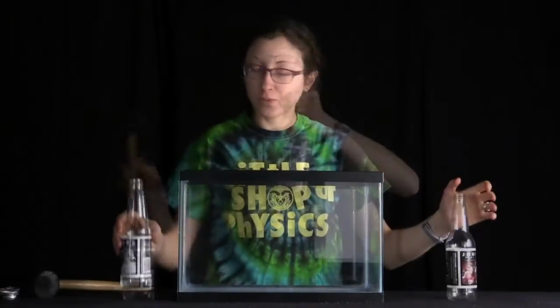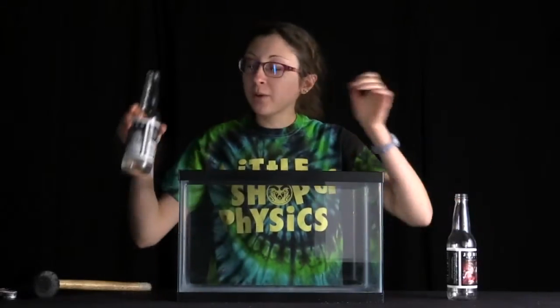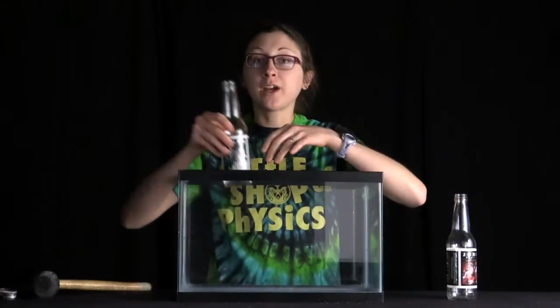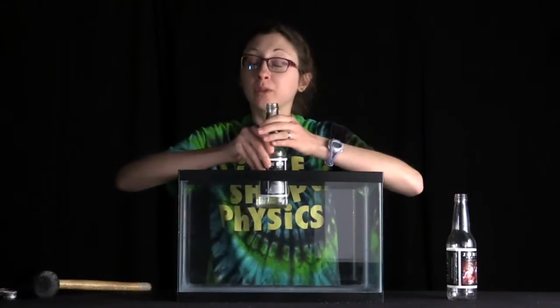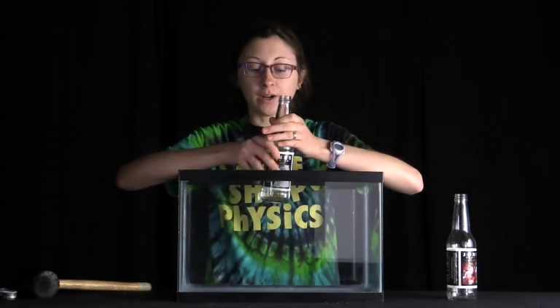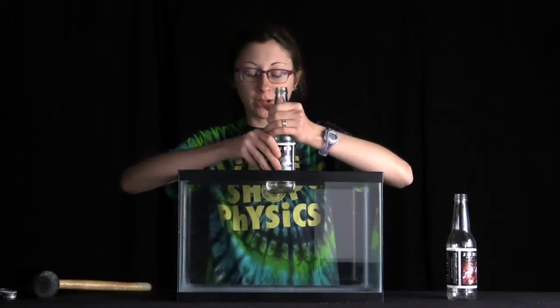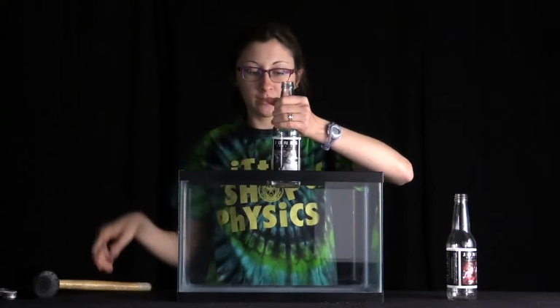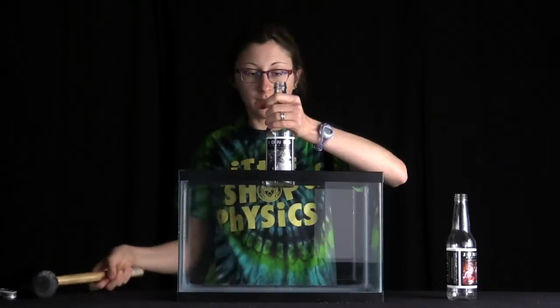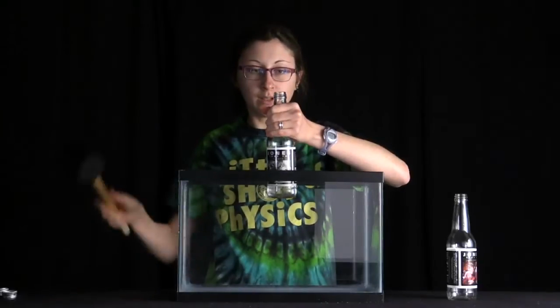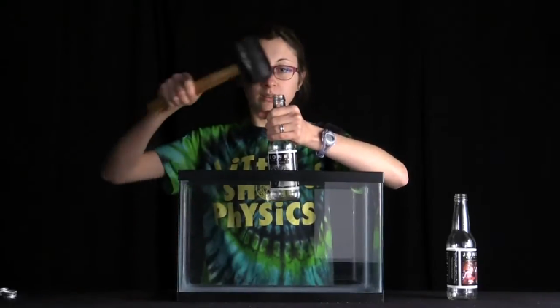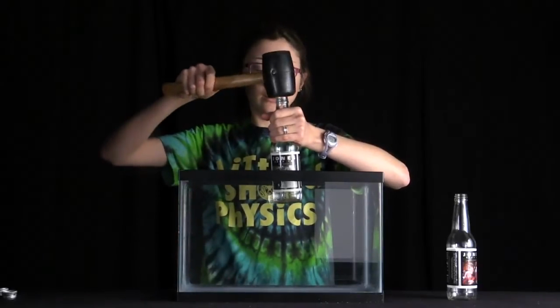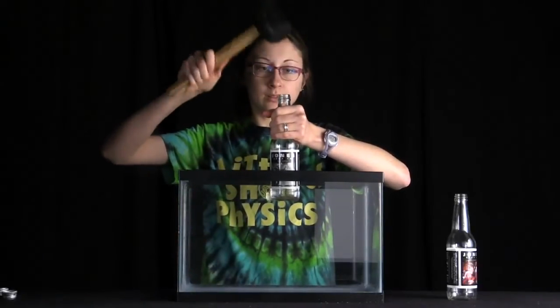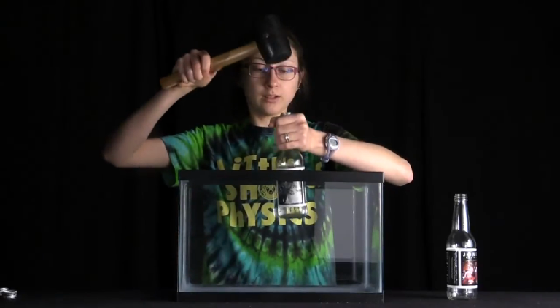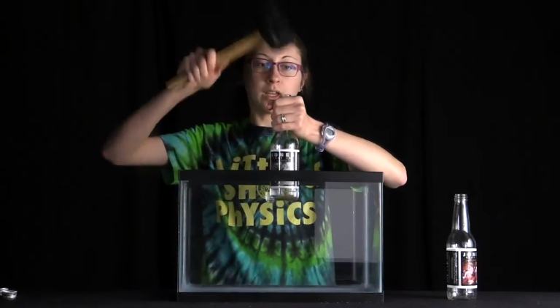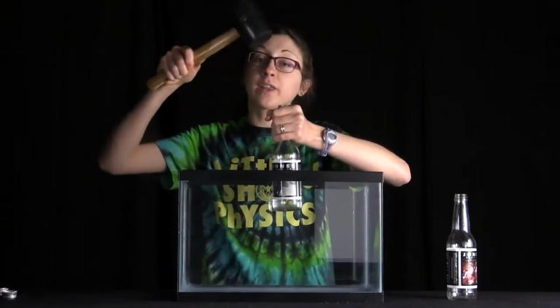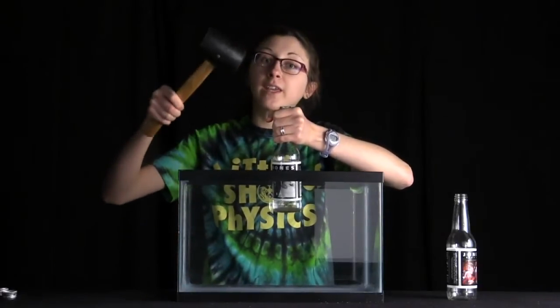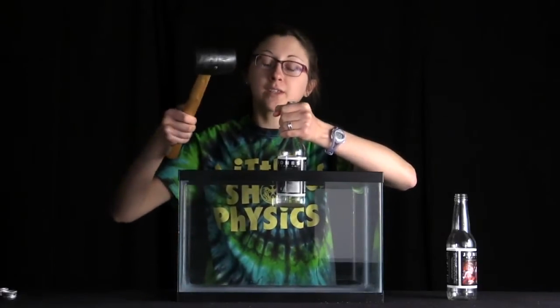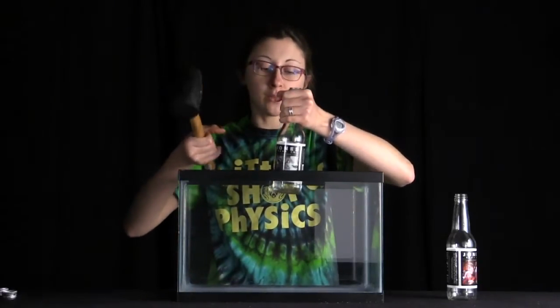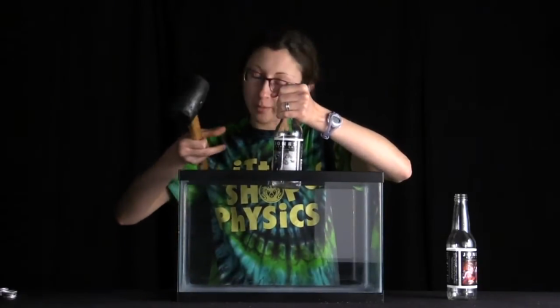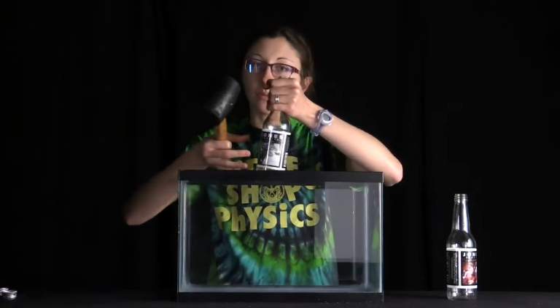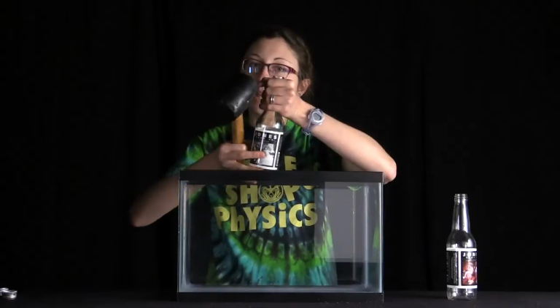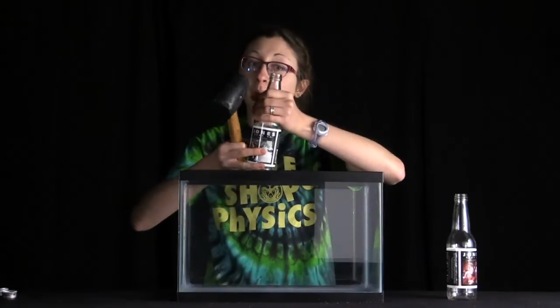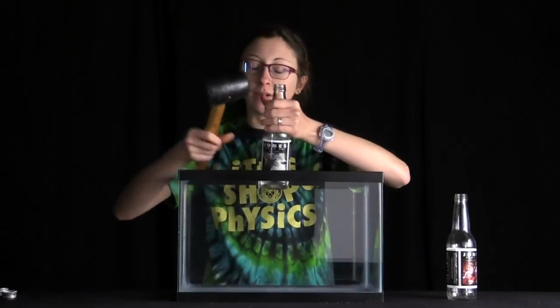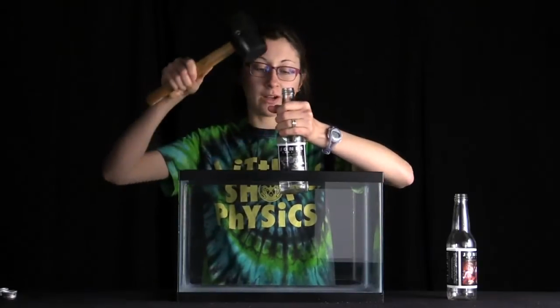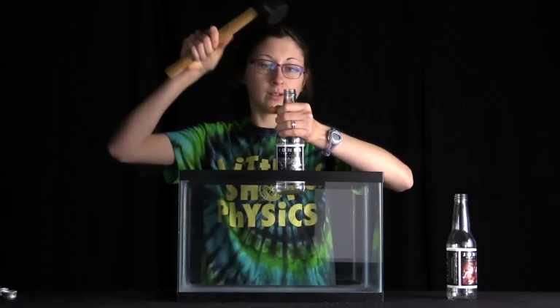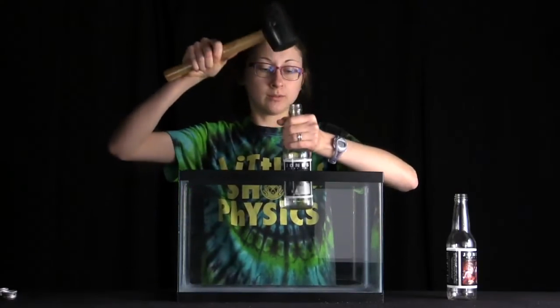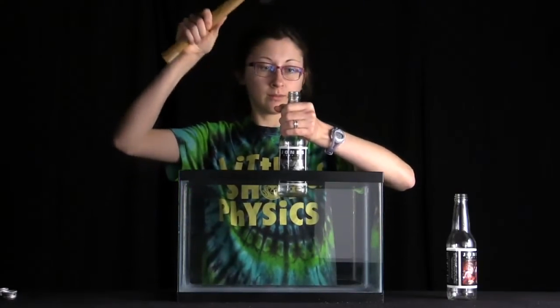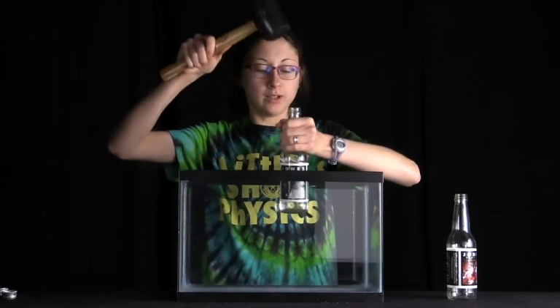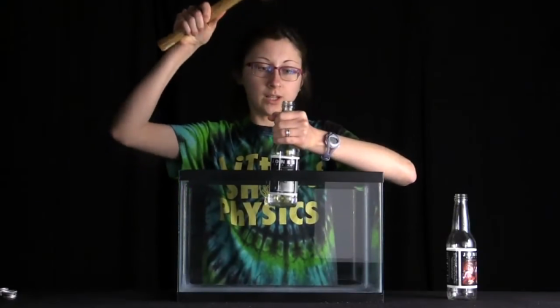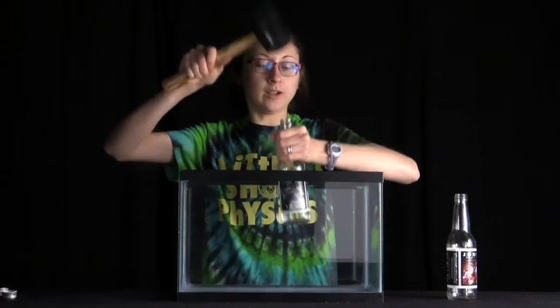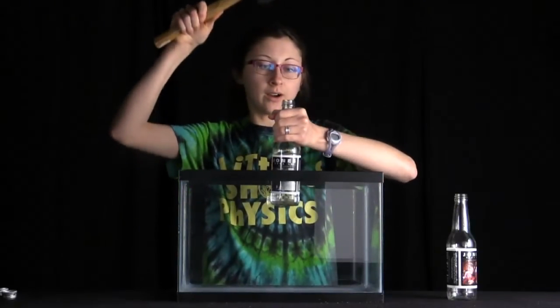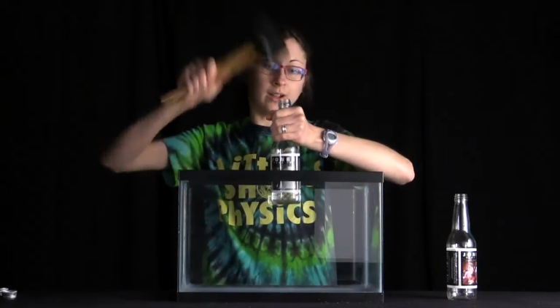So now we're going to try with our water hammer. If you hear that clanking, that's the start of the water hammer — that's the water hitting the bottom of the bottle. If I just hit it hard enough.